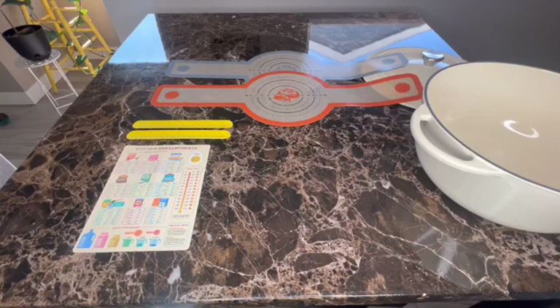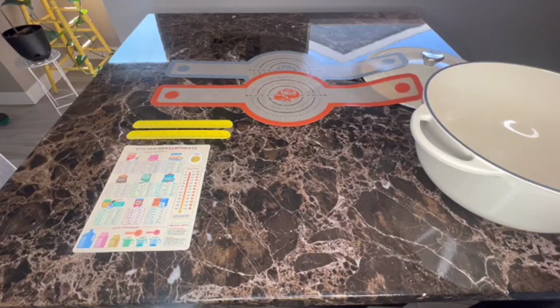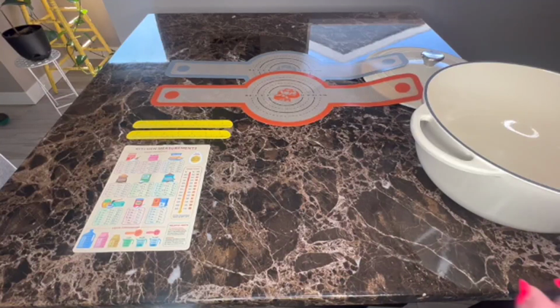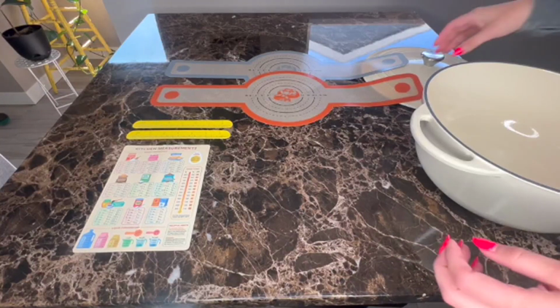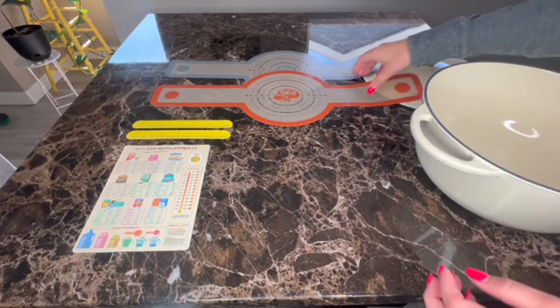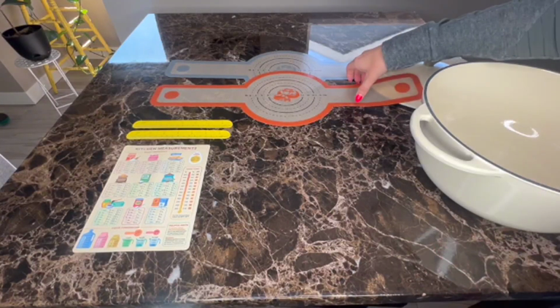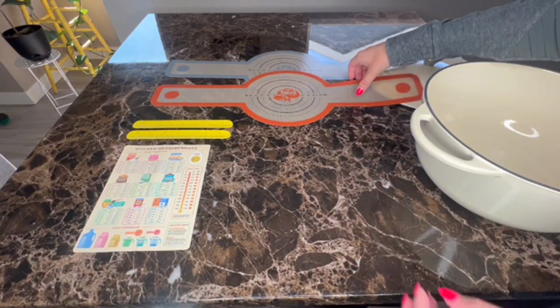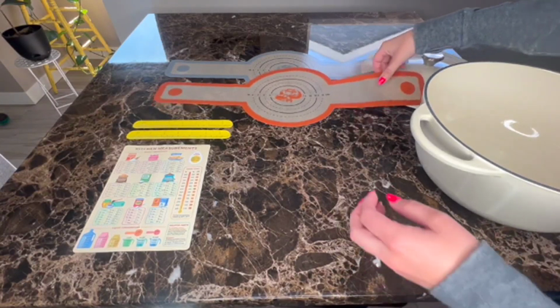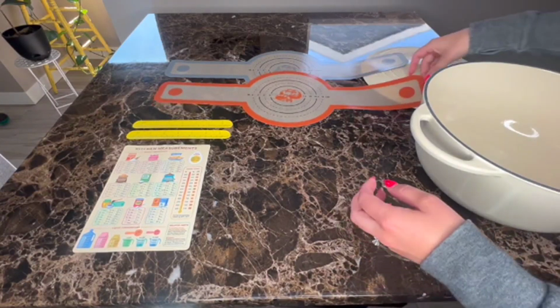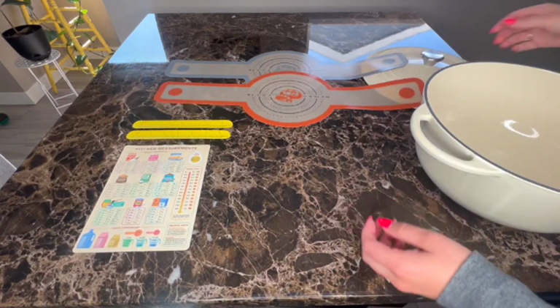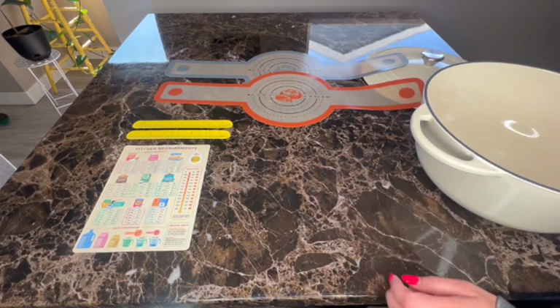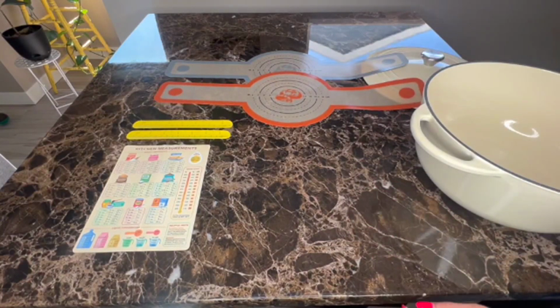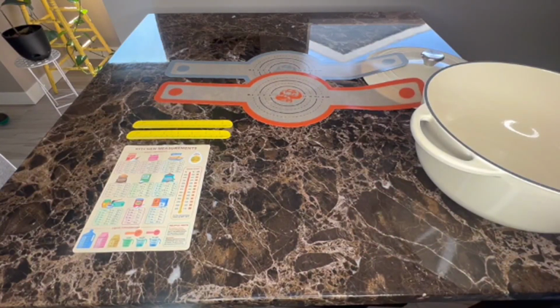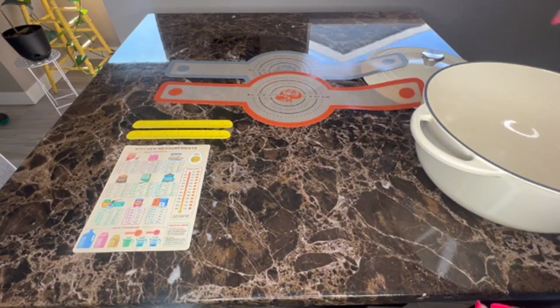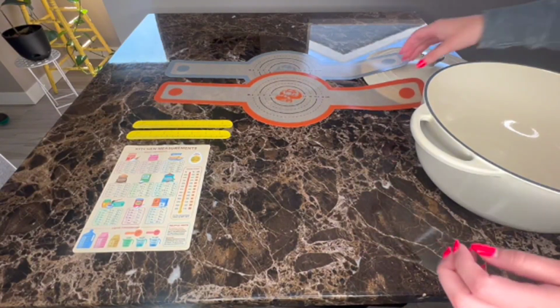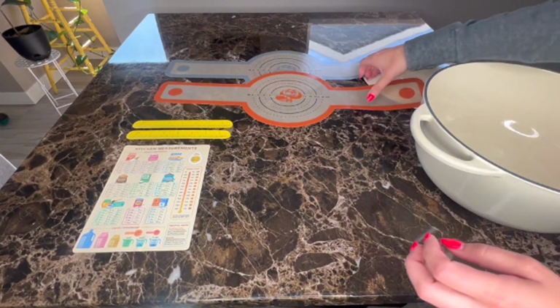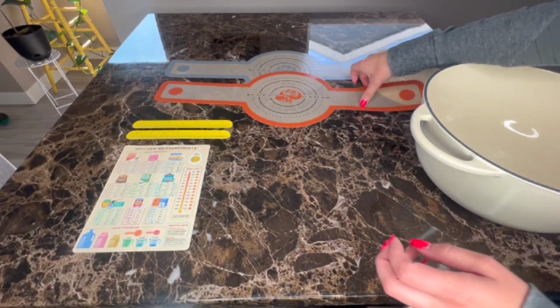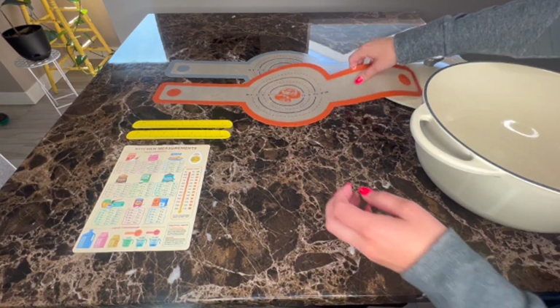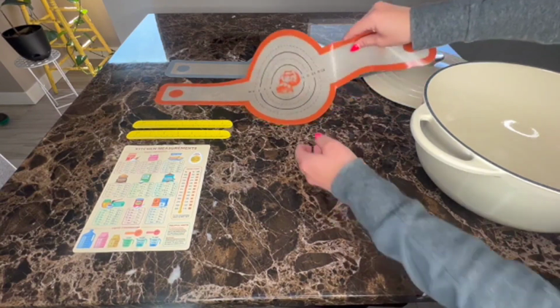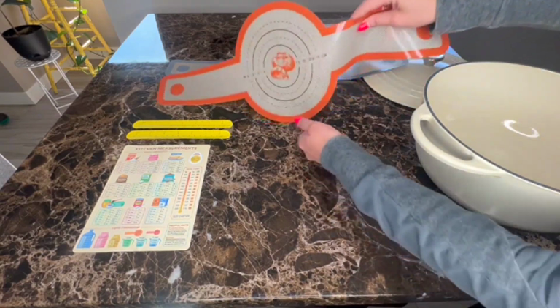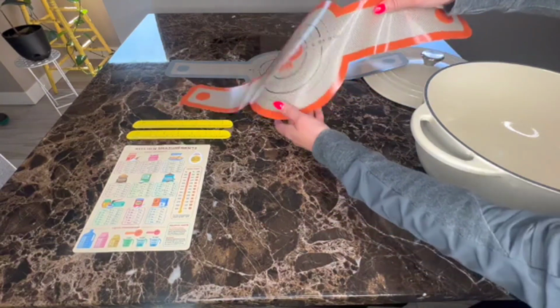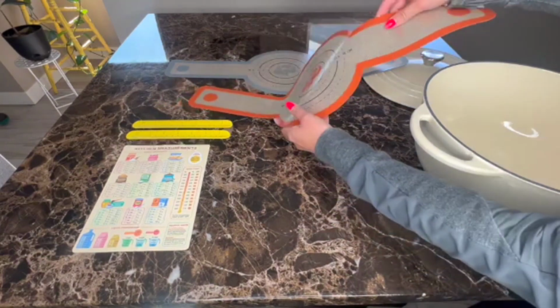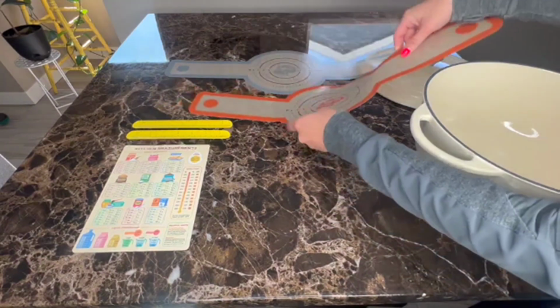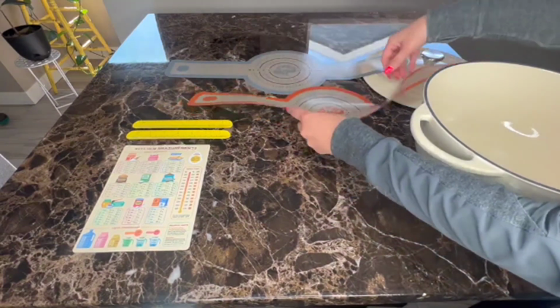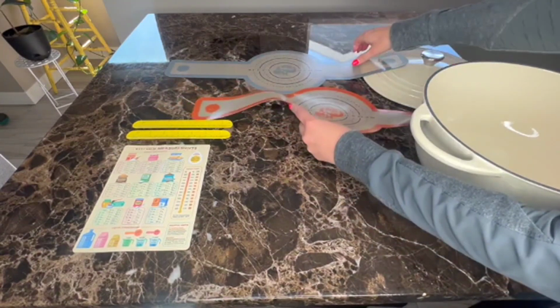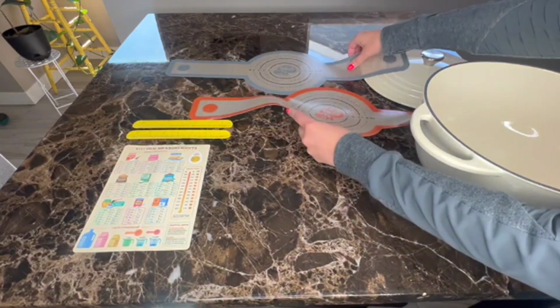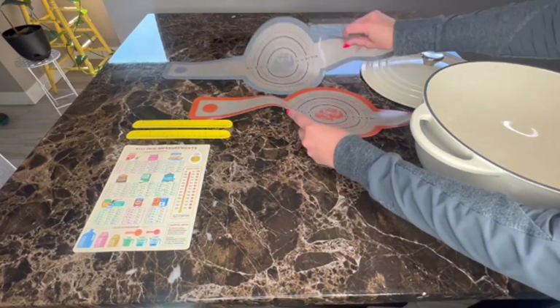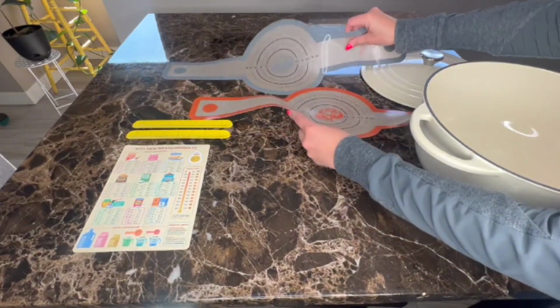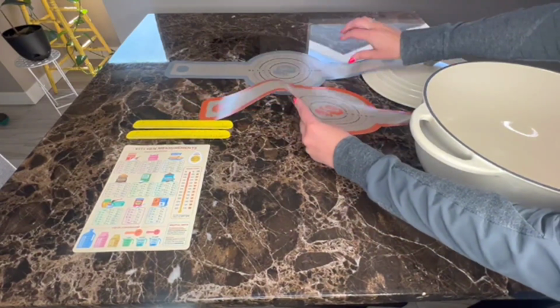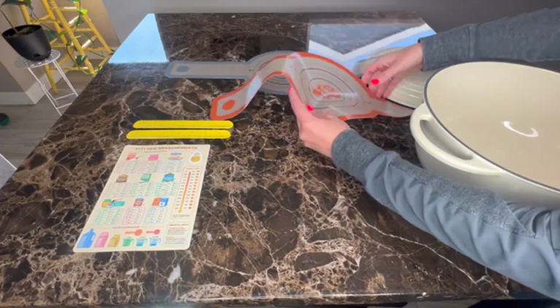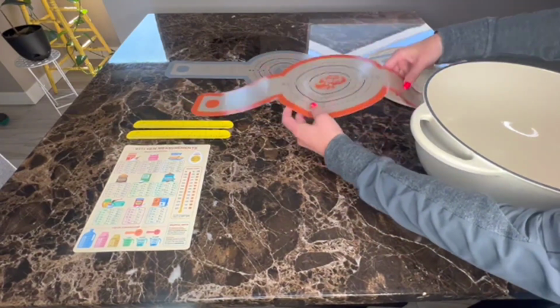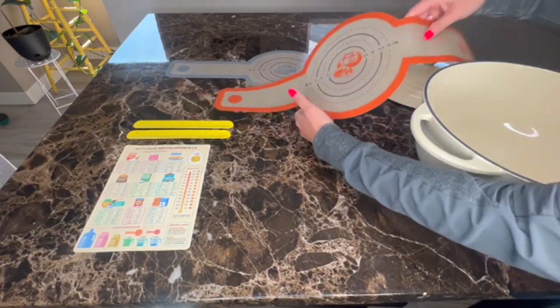A review of Super Nights silicone baking mats. I ordered the orange and the gray pack, so I did get the two pack.